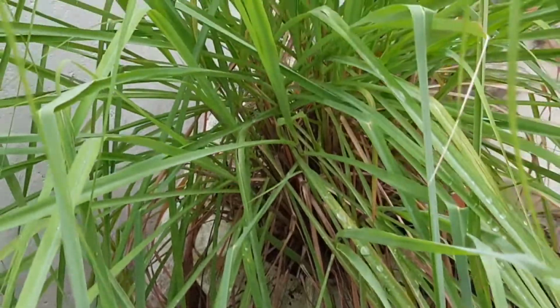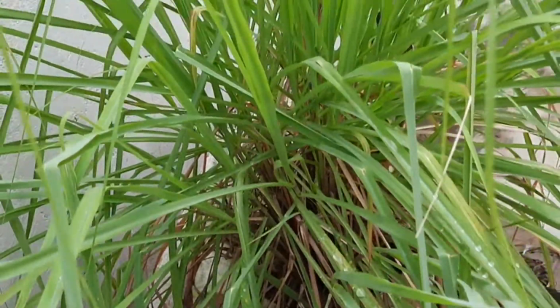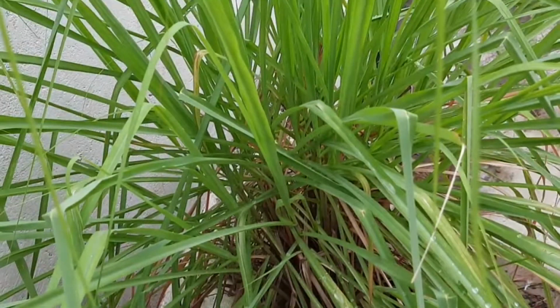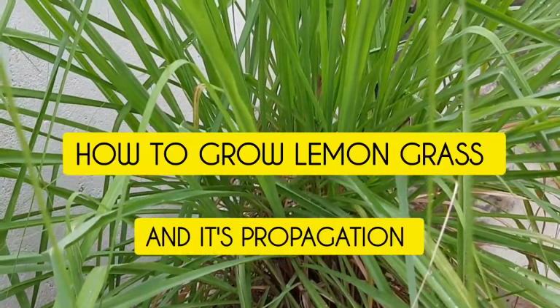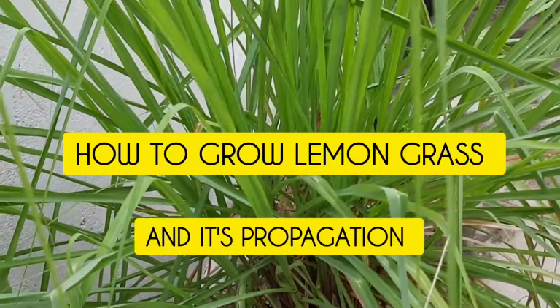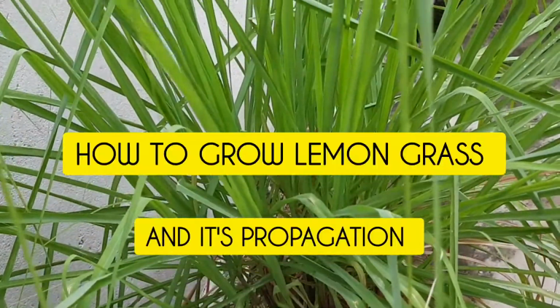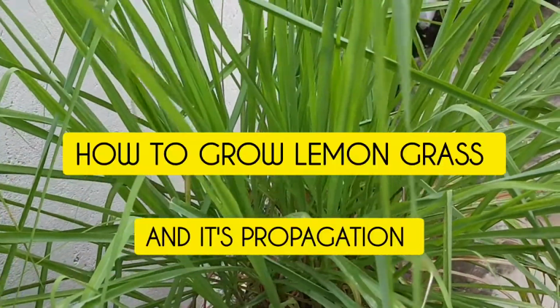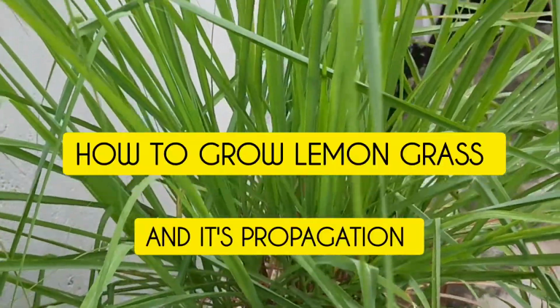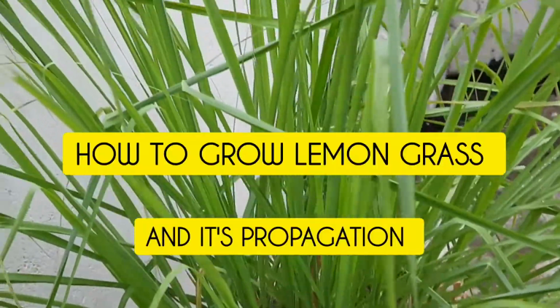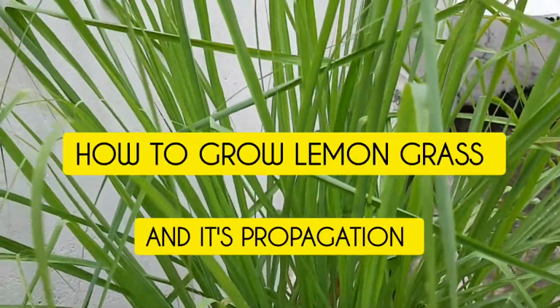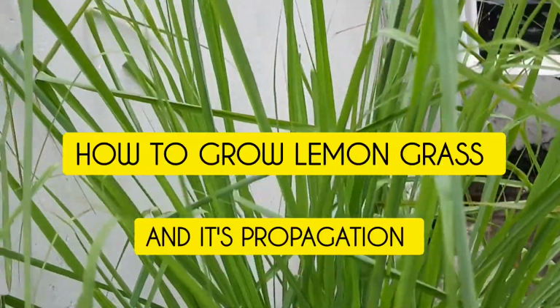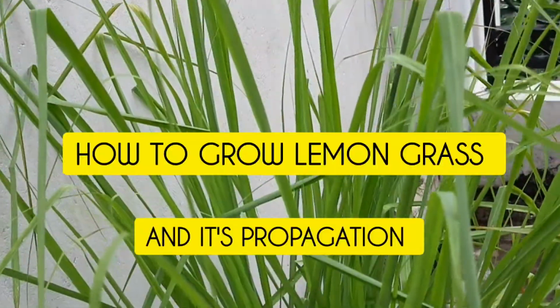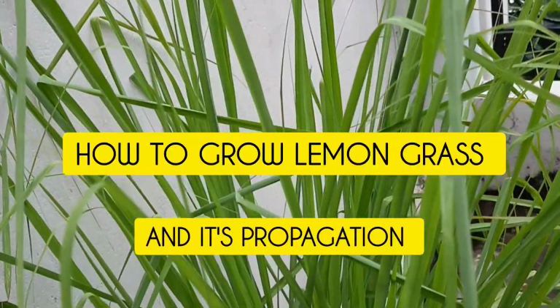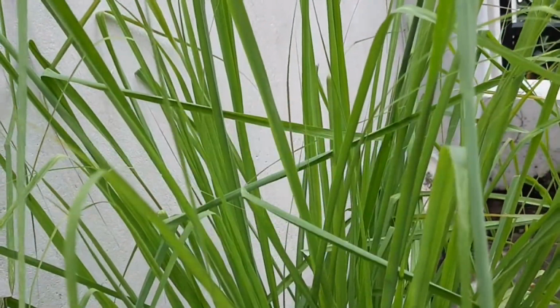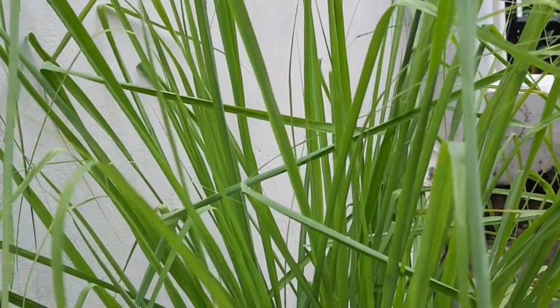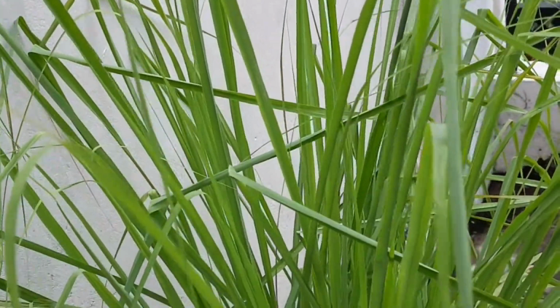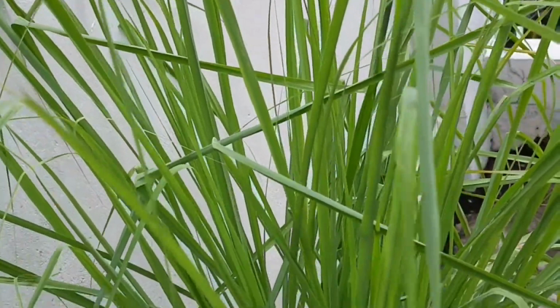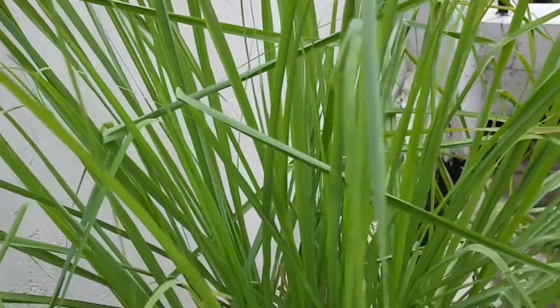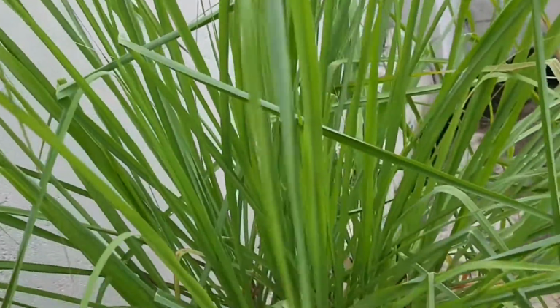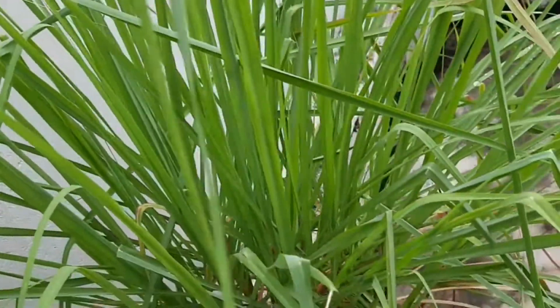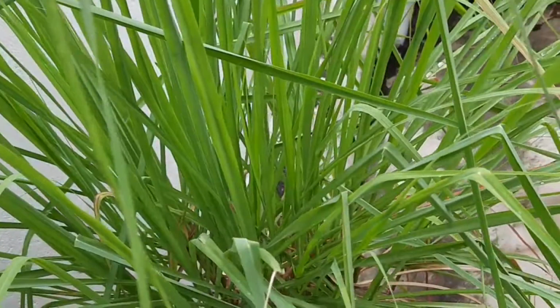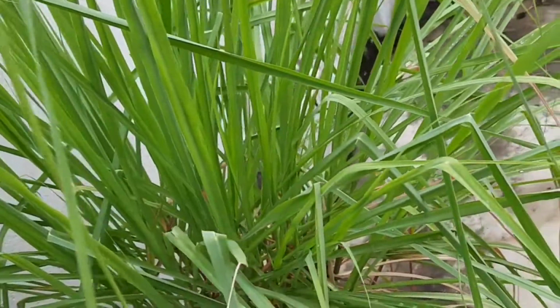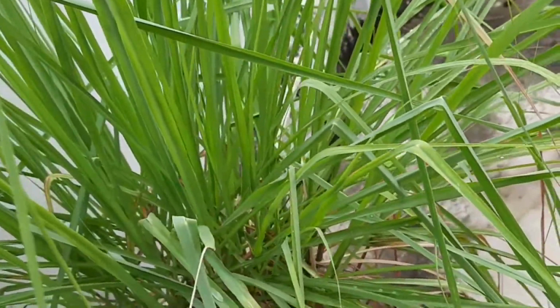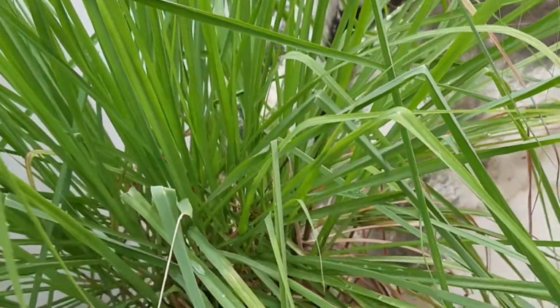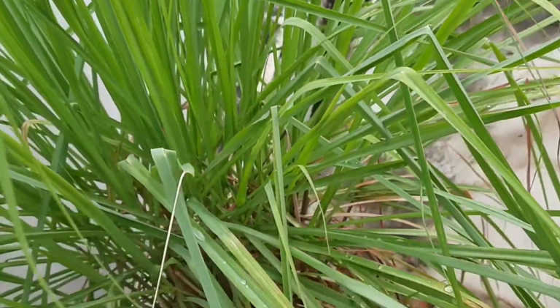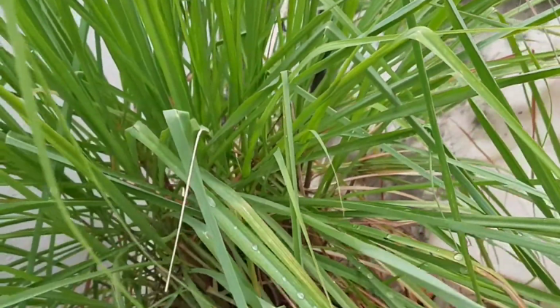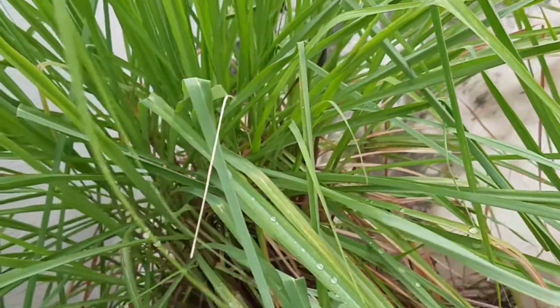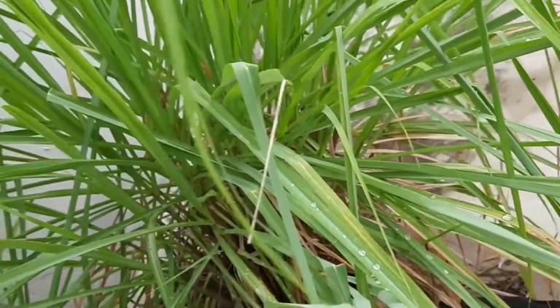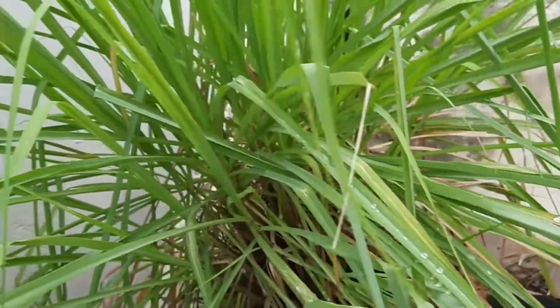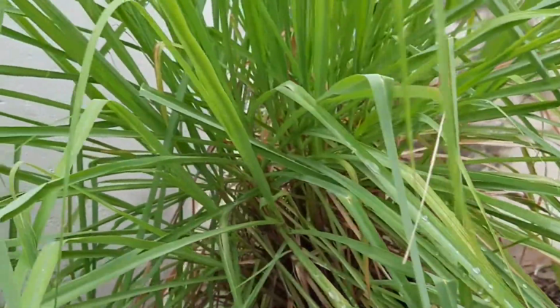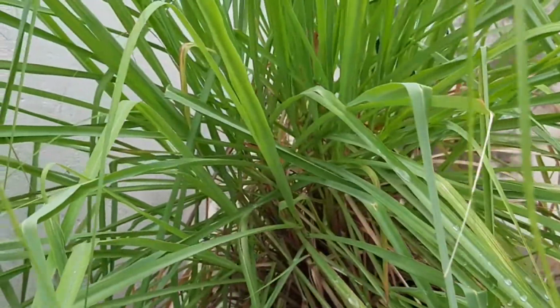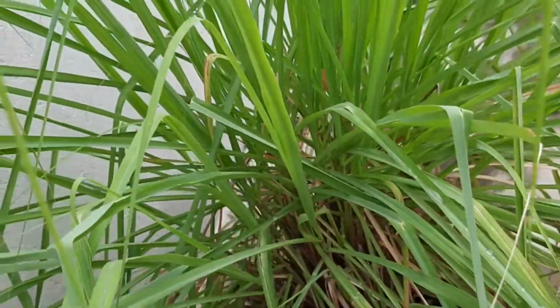Hello friends! Today I will tell you how to grow lemongrass in your home in a pot or in a grow bag.